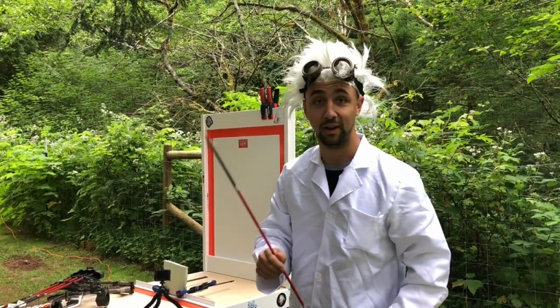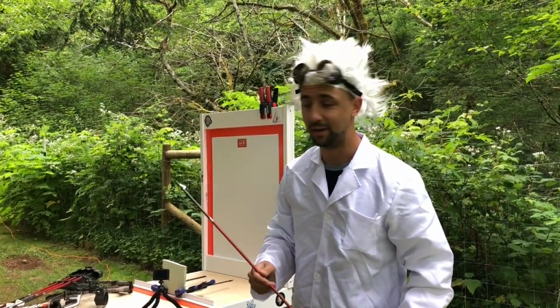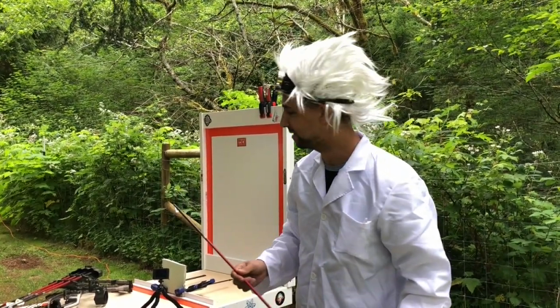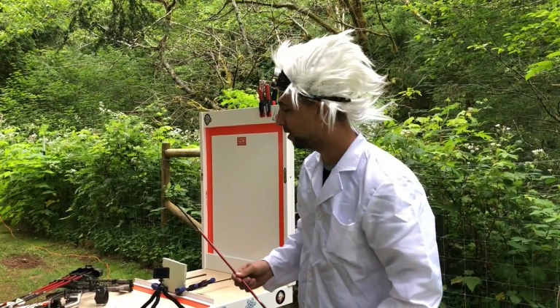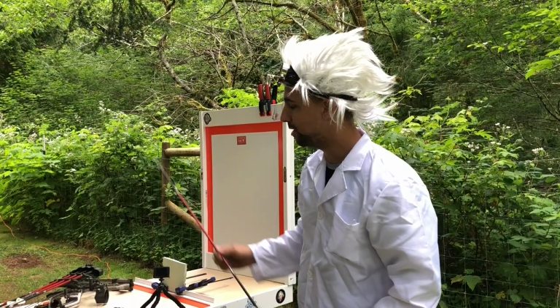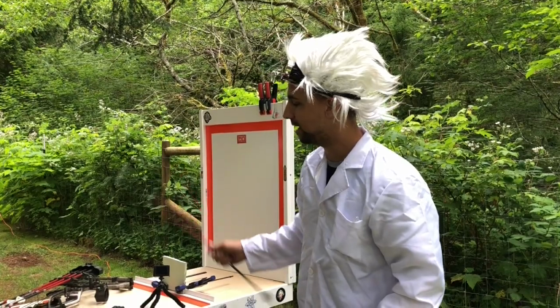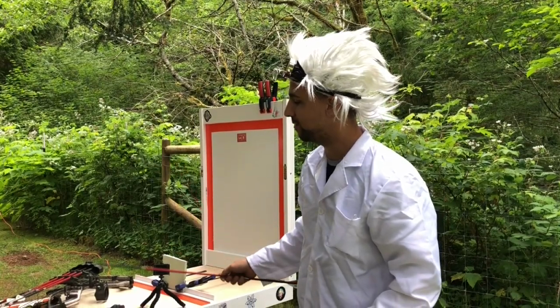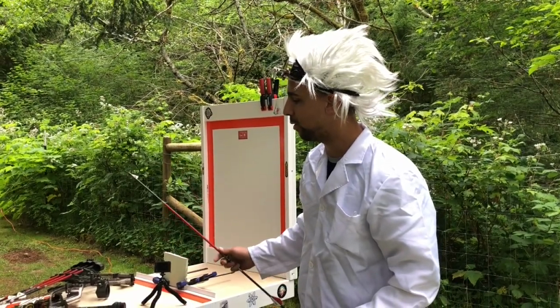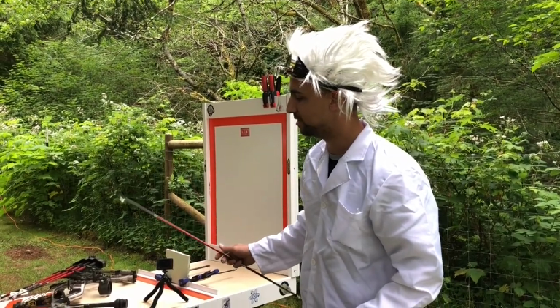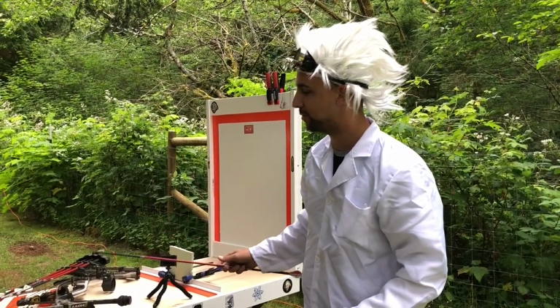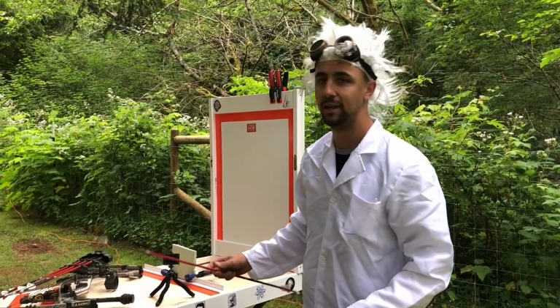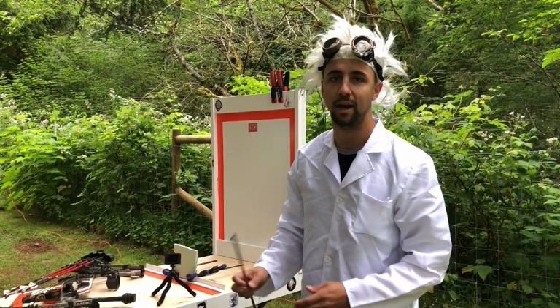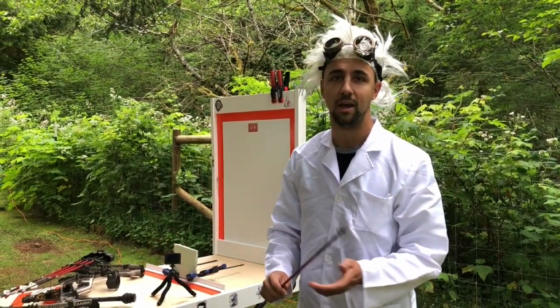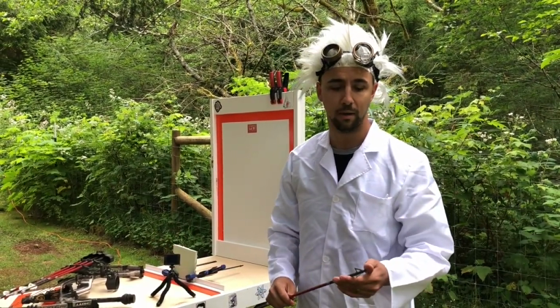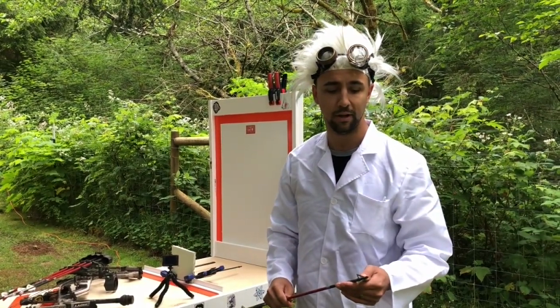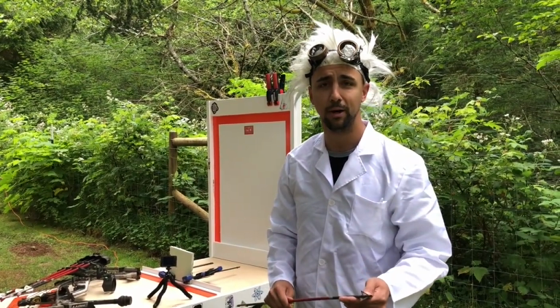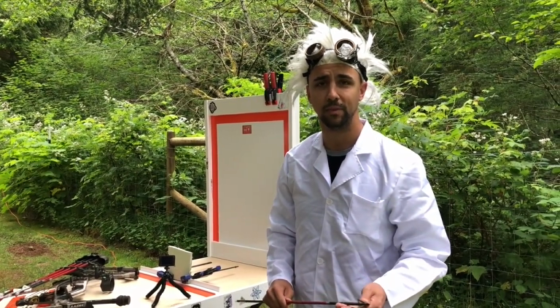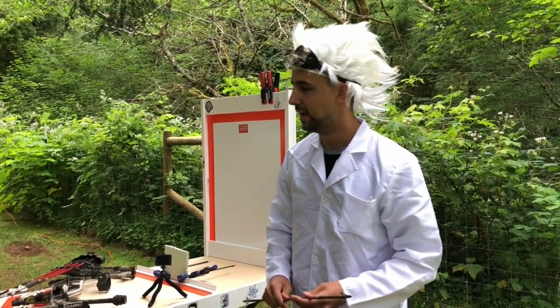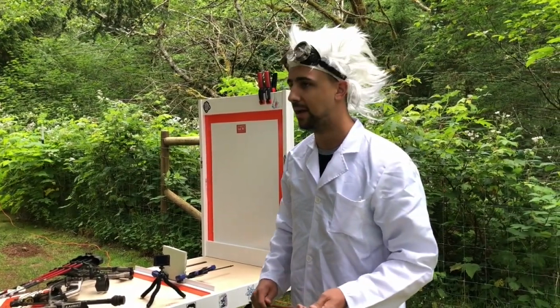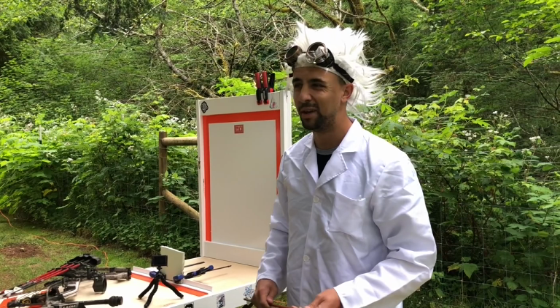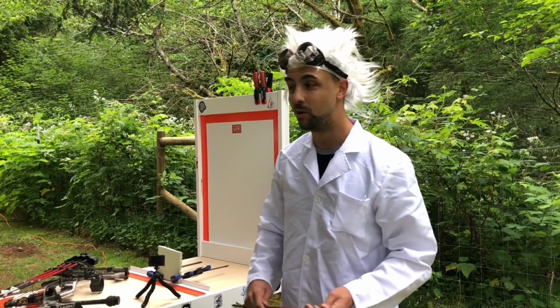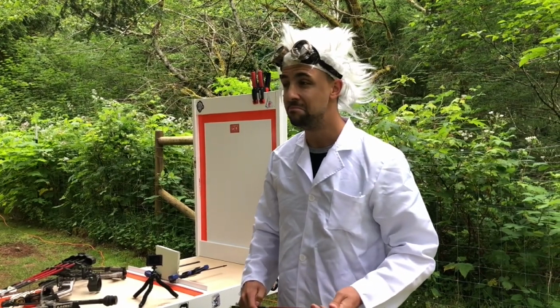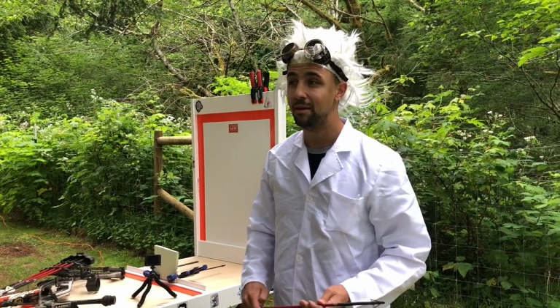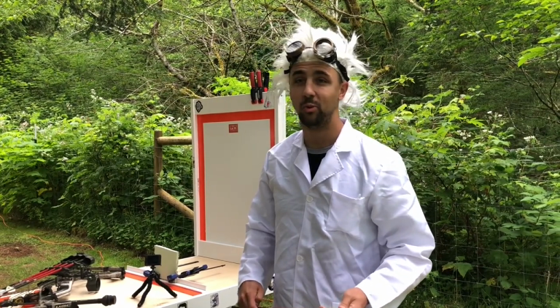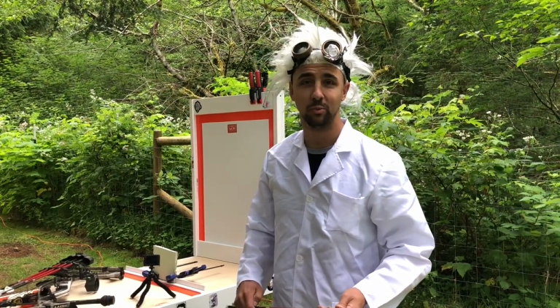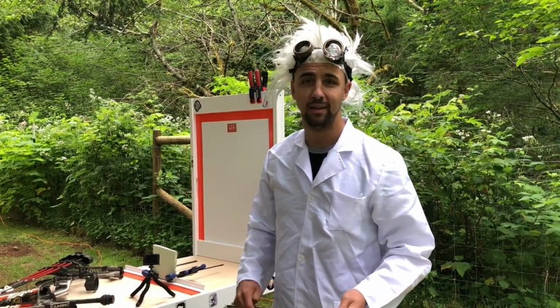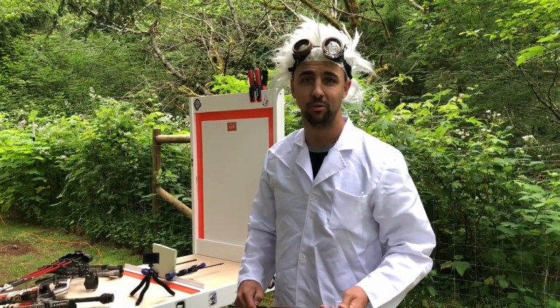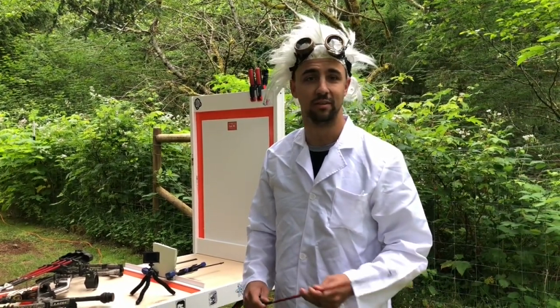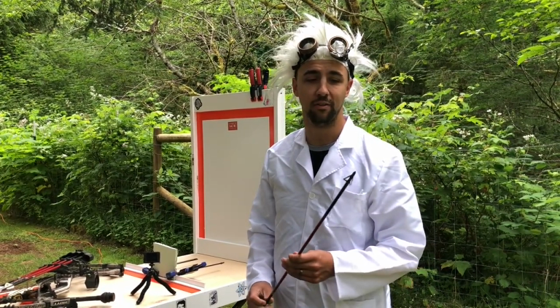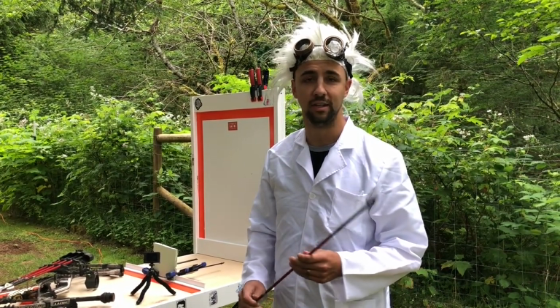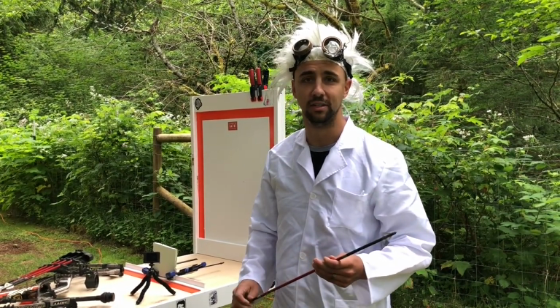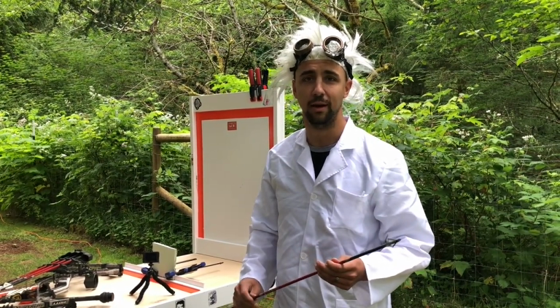Let's find out anyways. What I'm going to be using — I'm going to have a Hoyt Spider 30, my compound hunting bow, and I will be about maybe 20 yards away, and we're just going to fire this and see what'll happen.